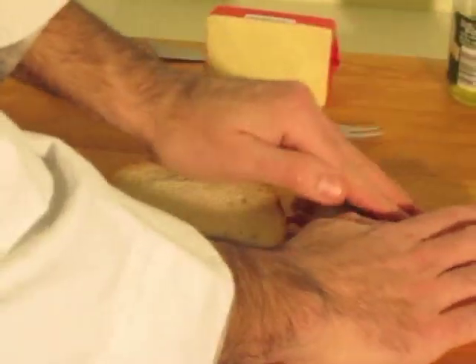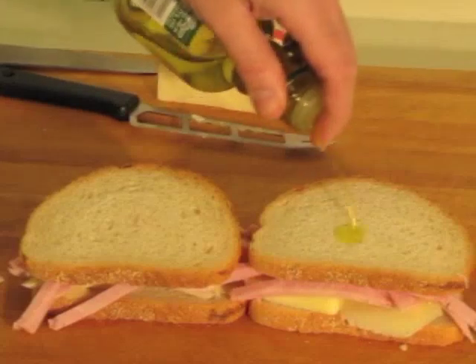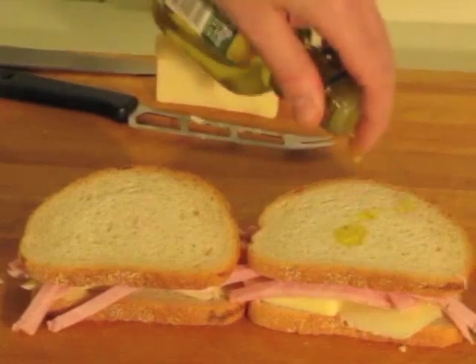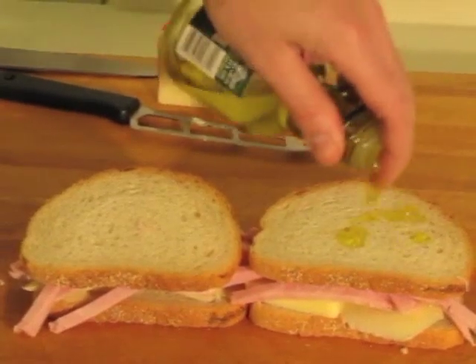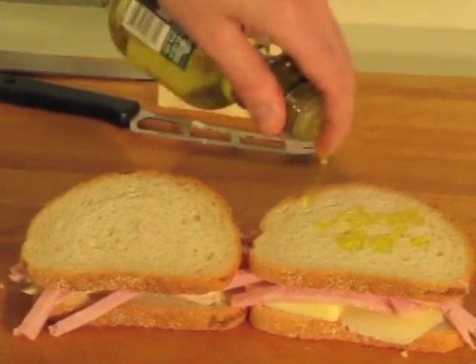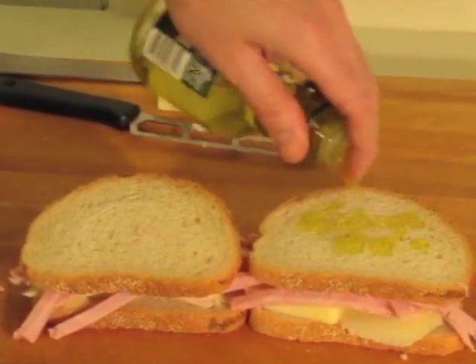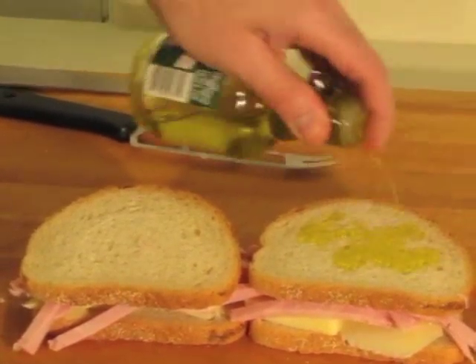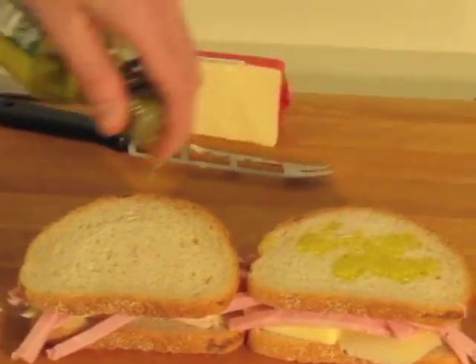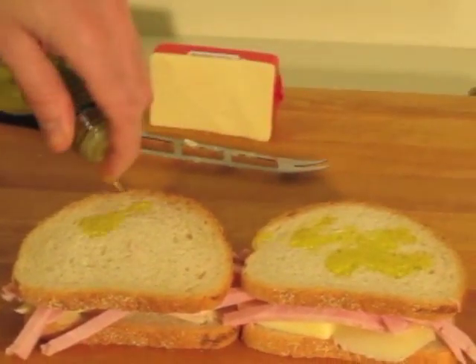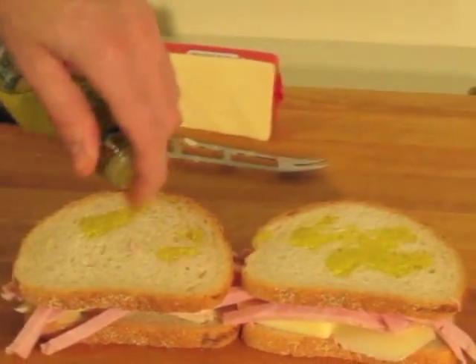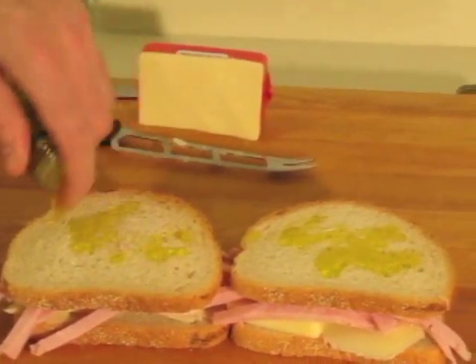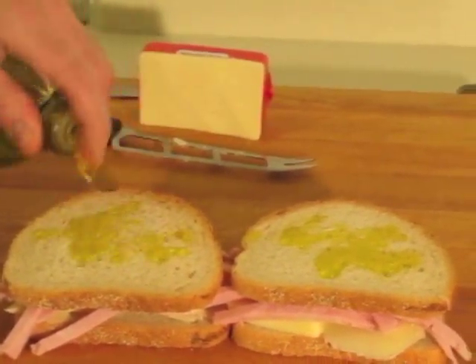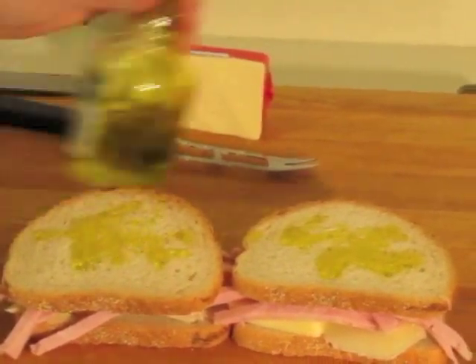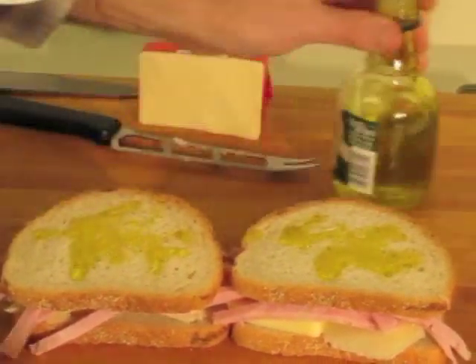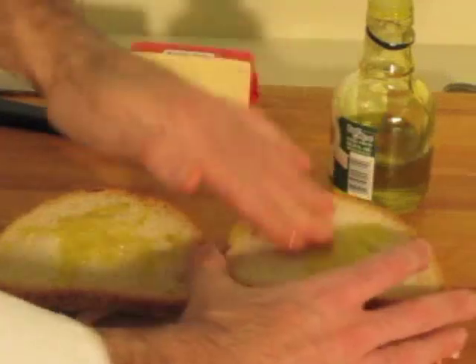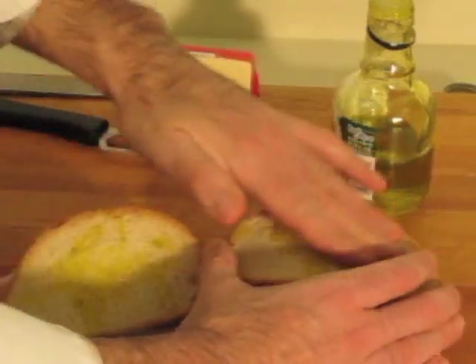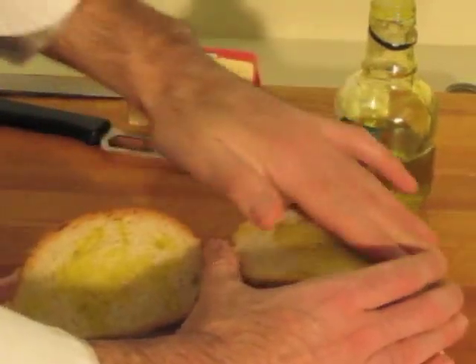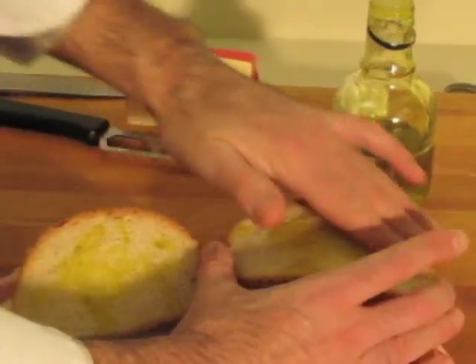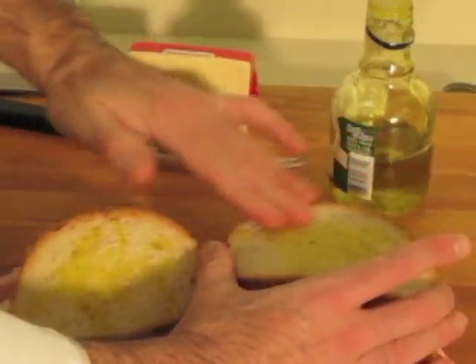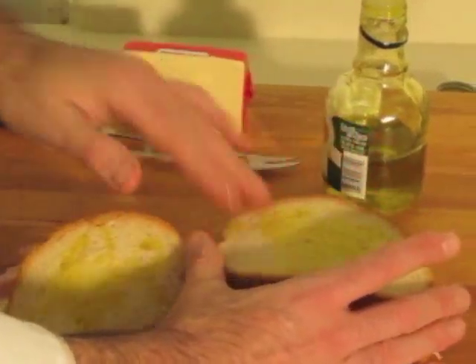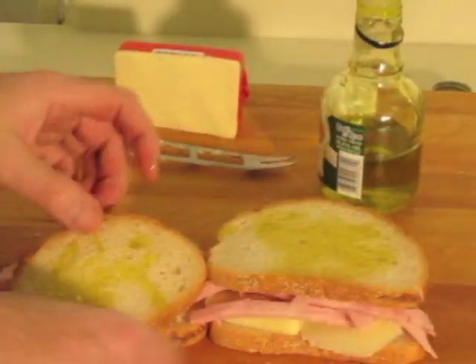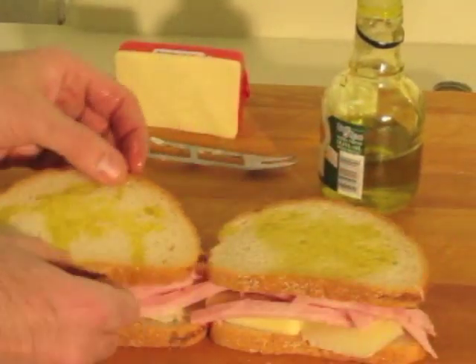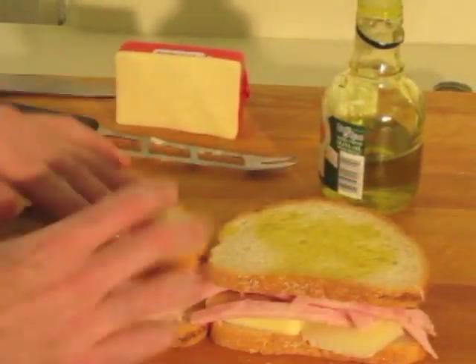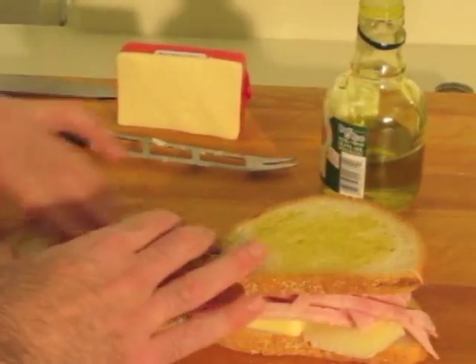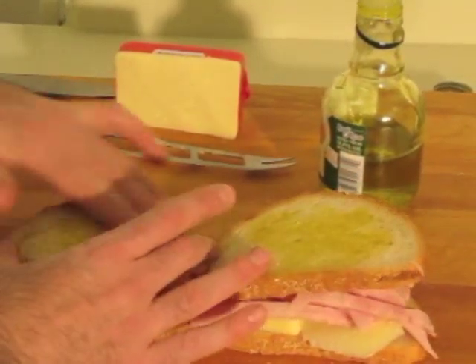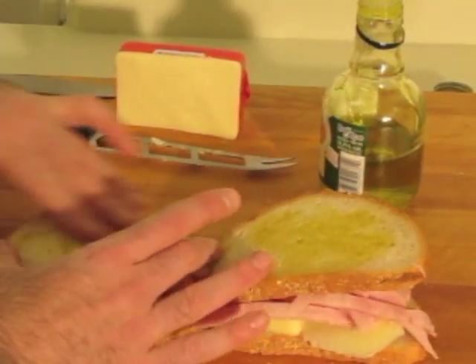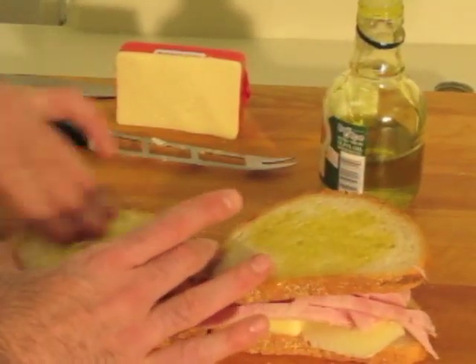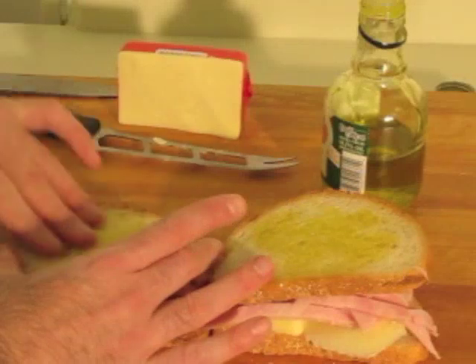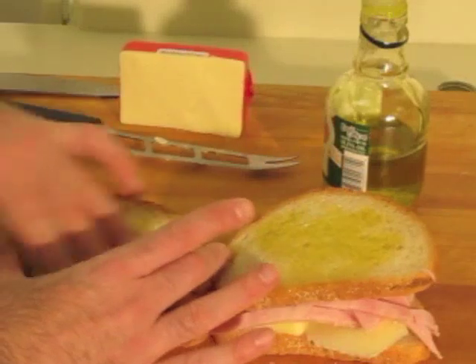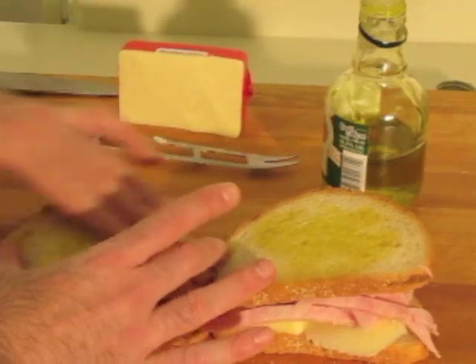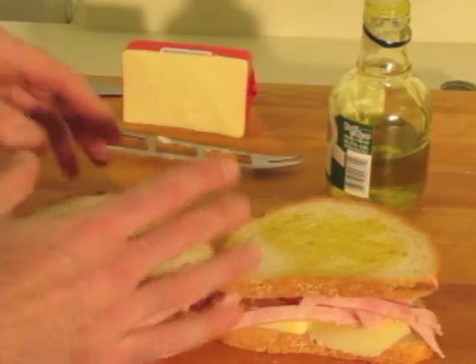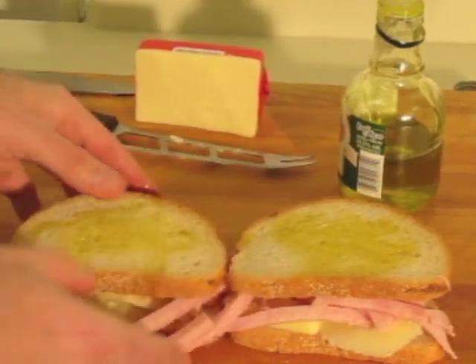I usually put the extra virgin olive oil on top, and I rub it with my fingers and spread it around. That helps evenly brown the bread on both sides.